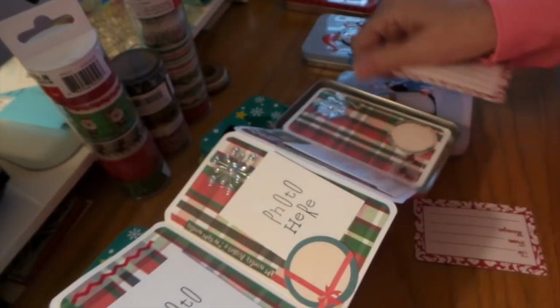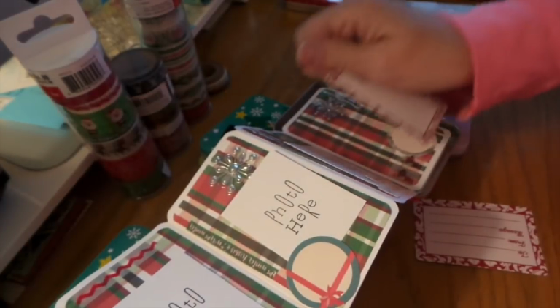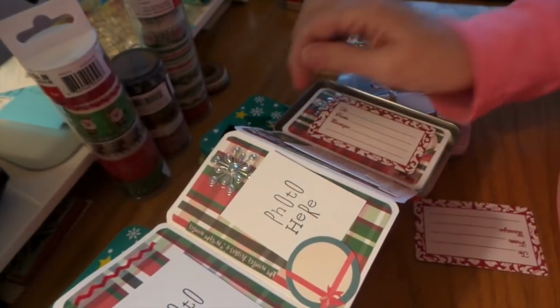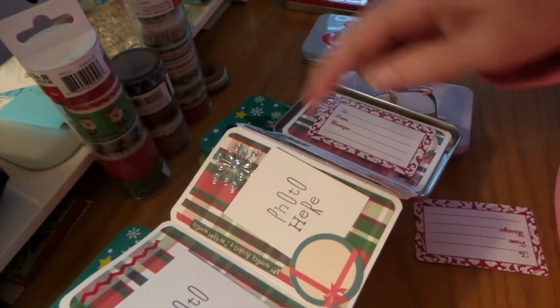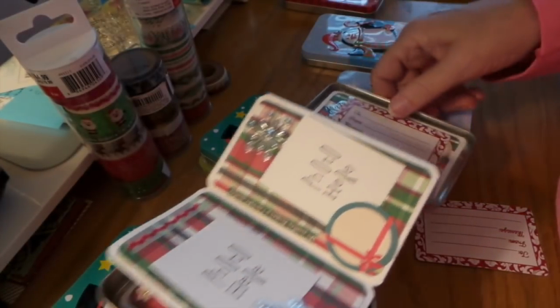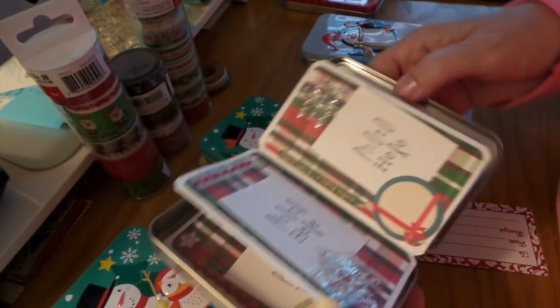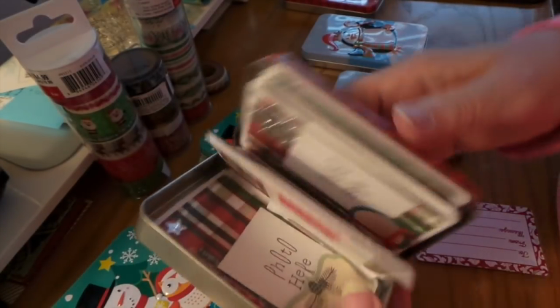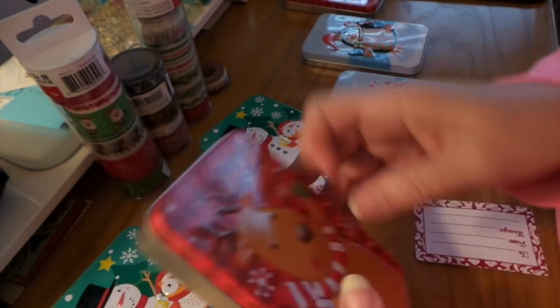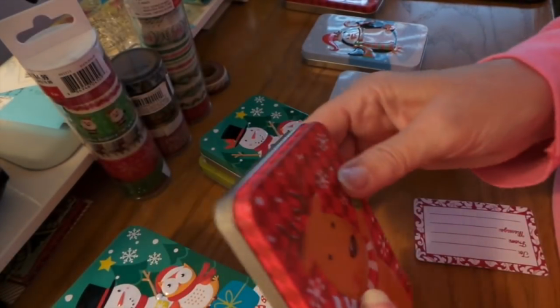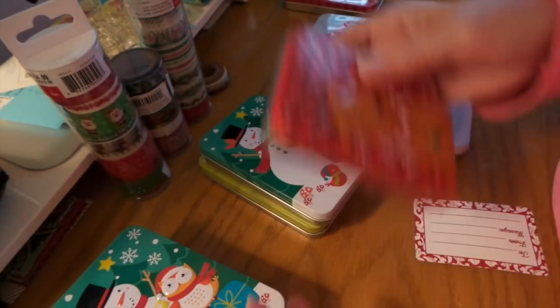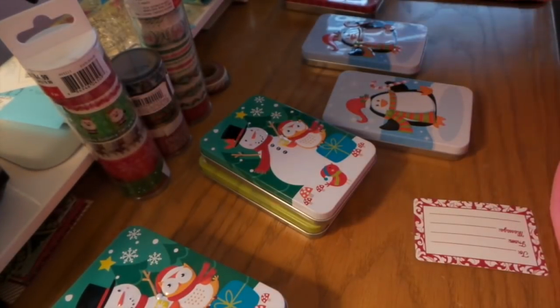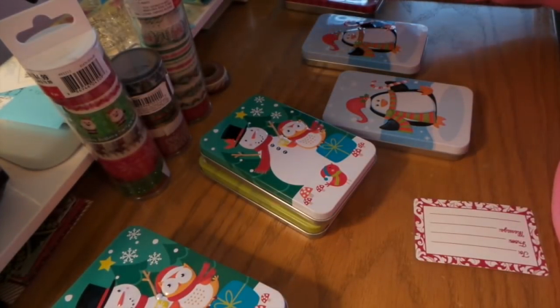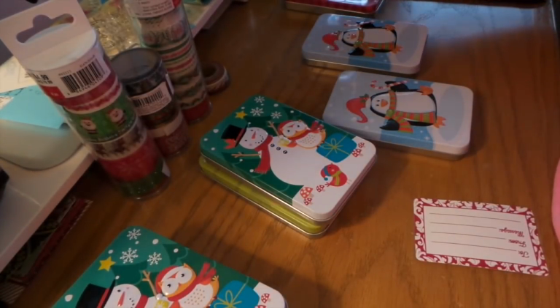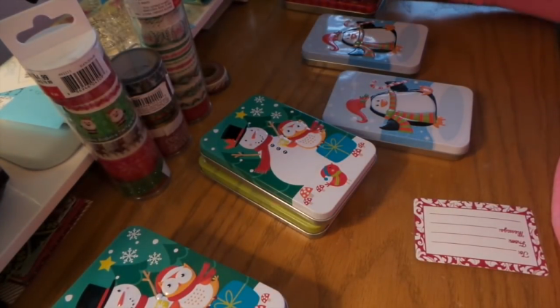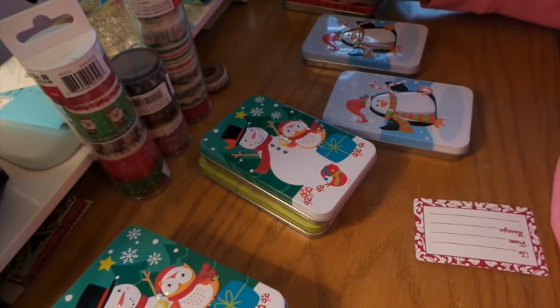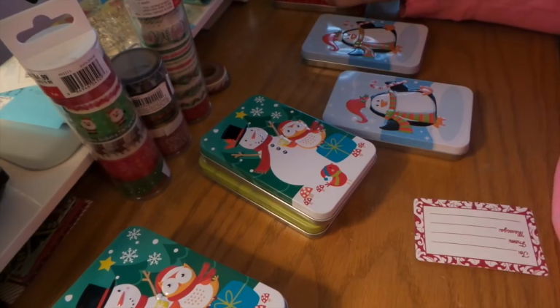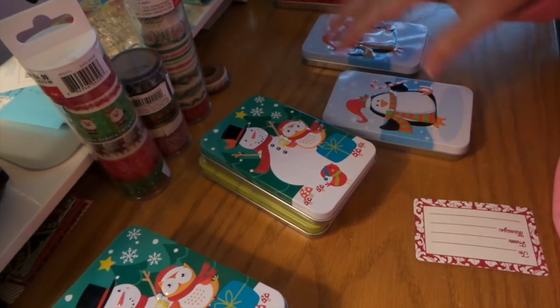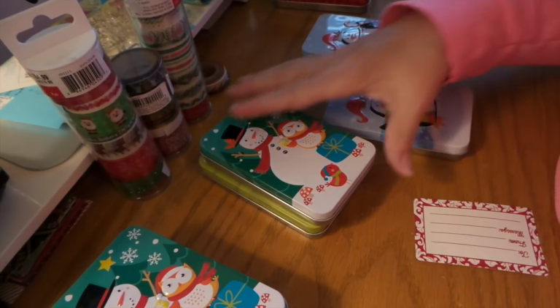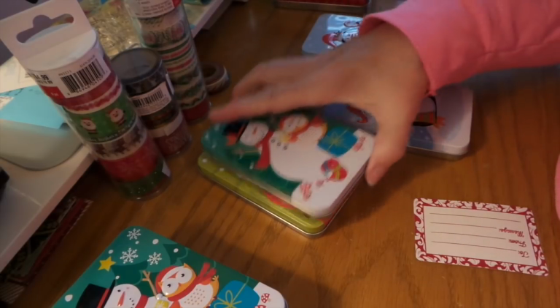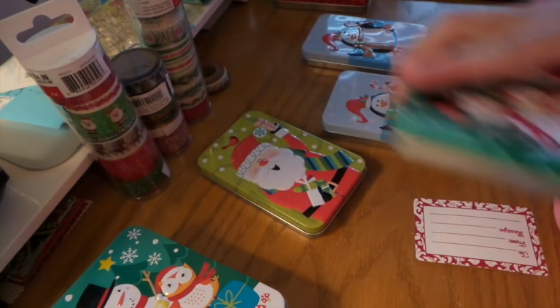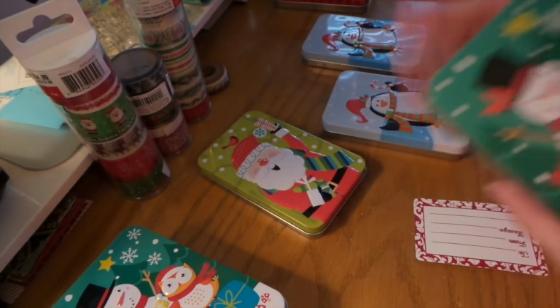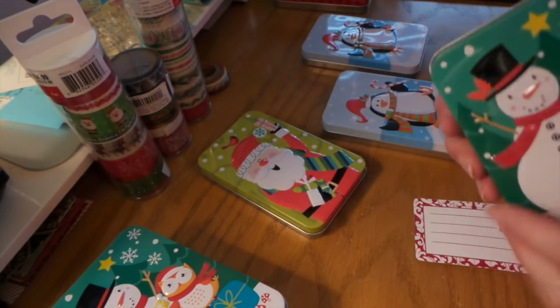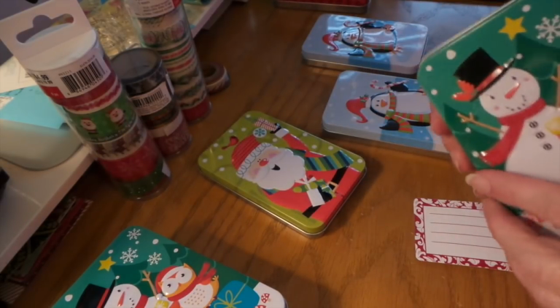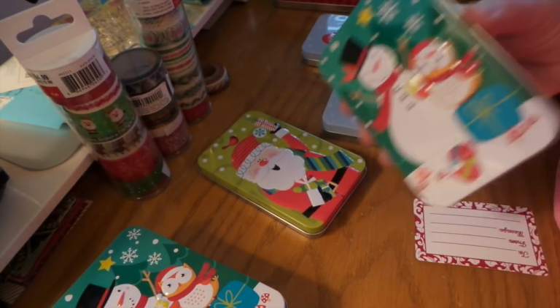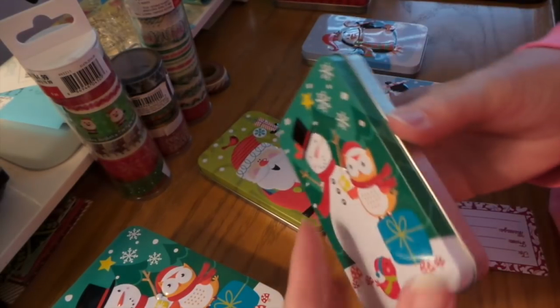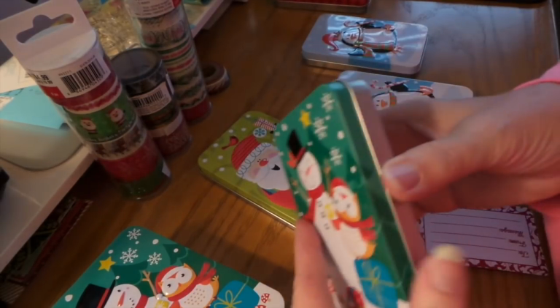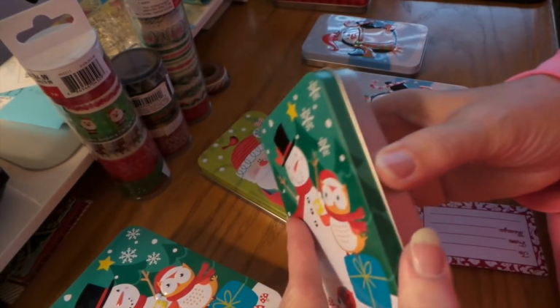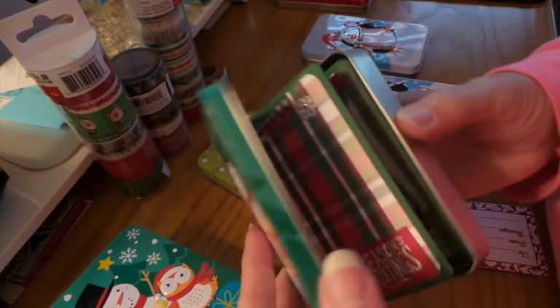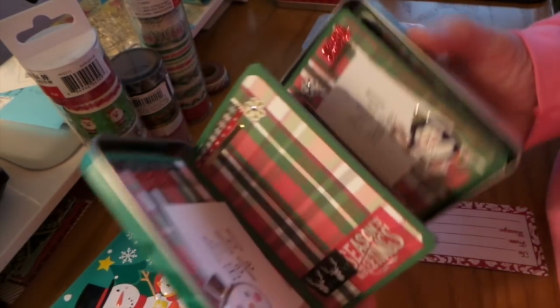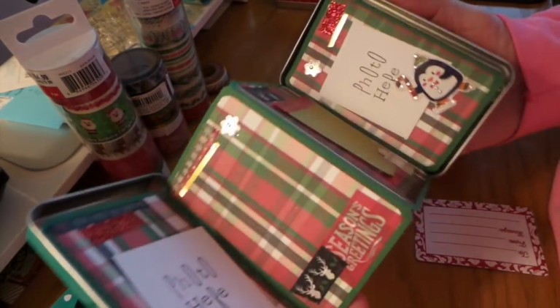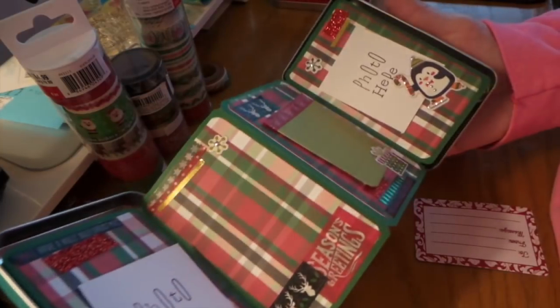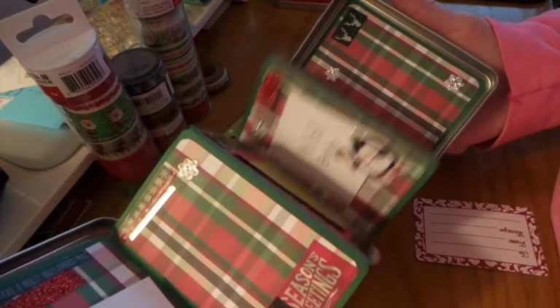They don't have to put photos there — they can put notes, they can put Christmas lists, whatever. I love these tints, they're so cute.